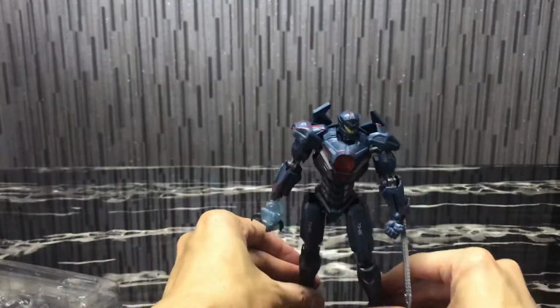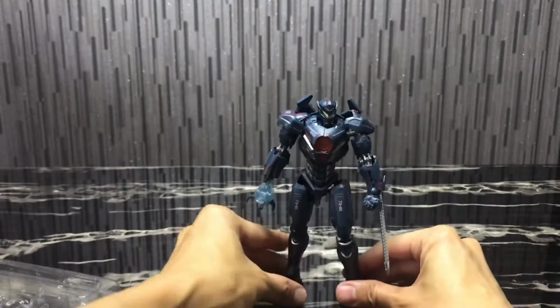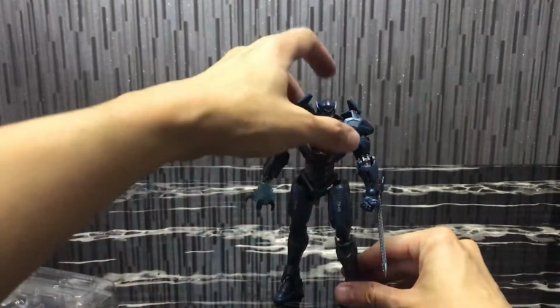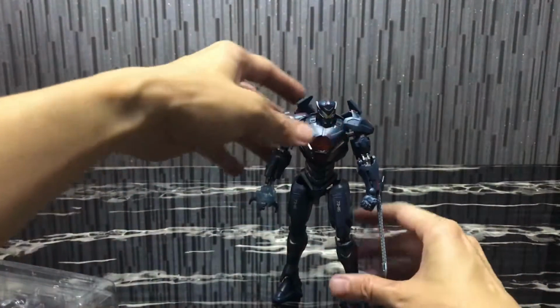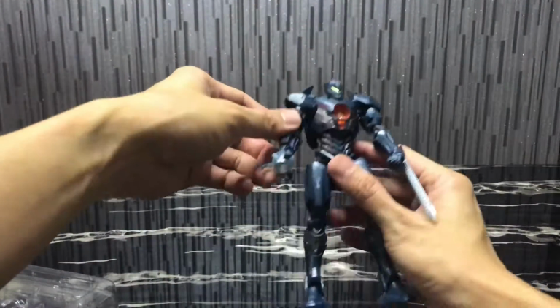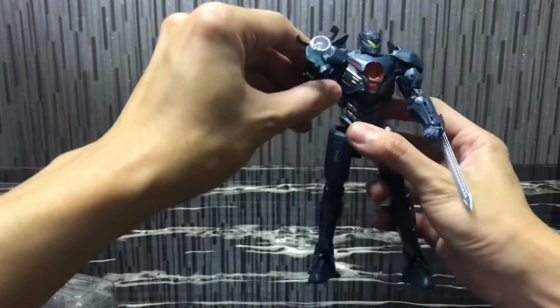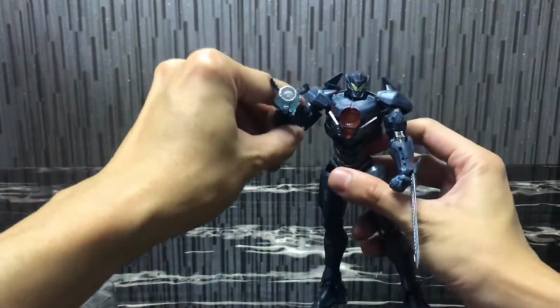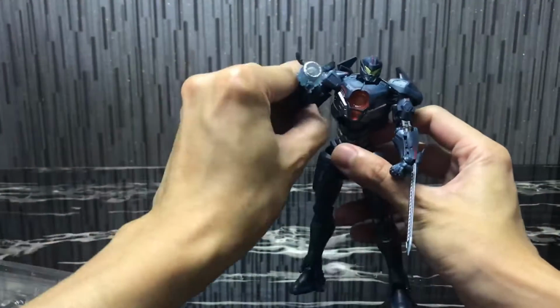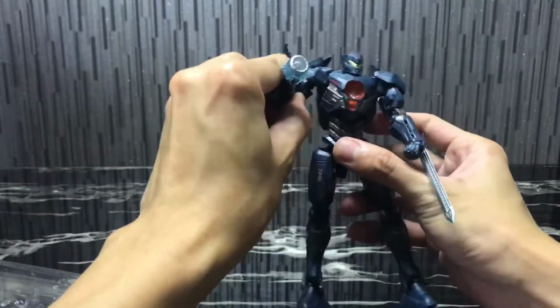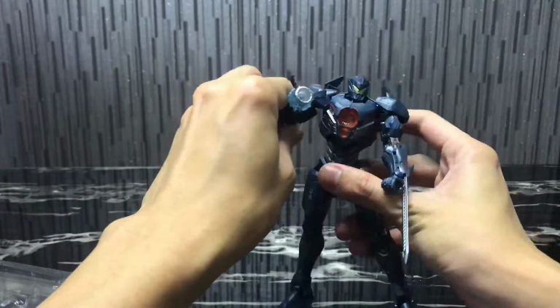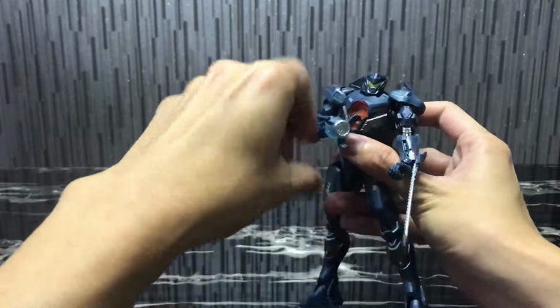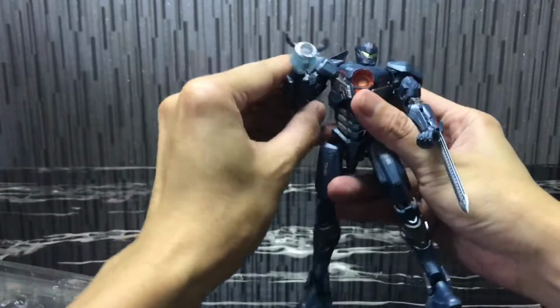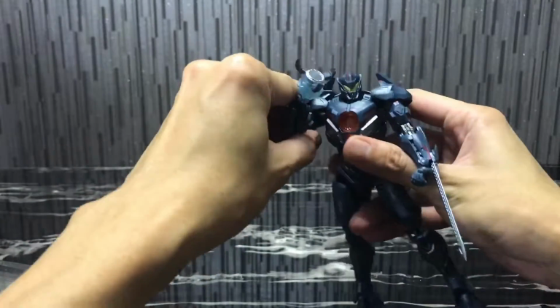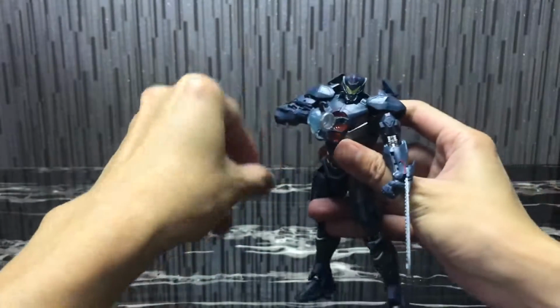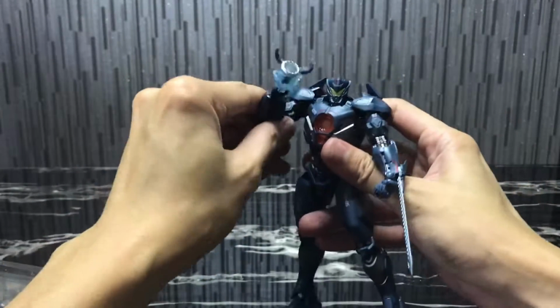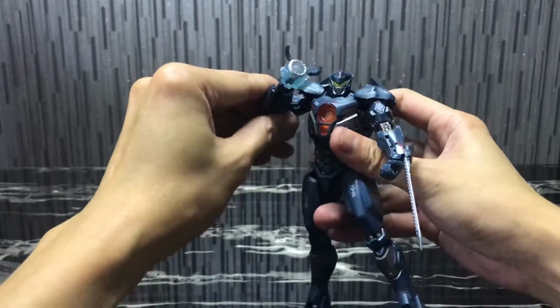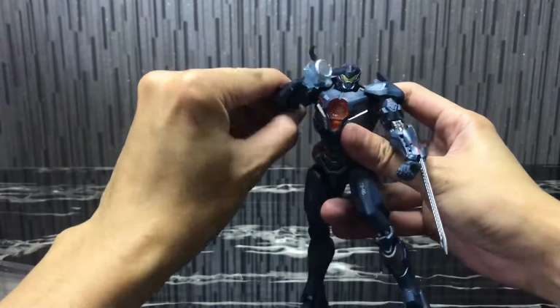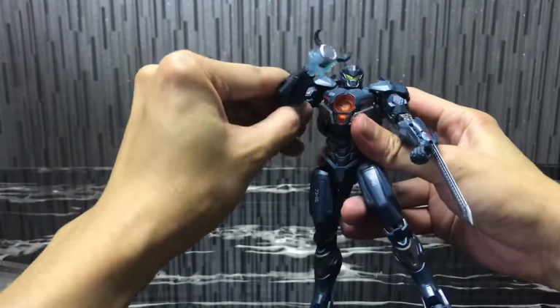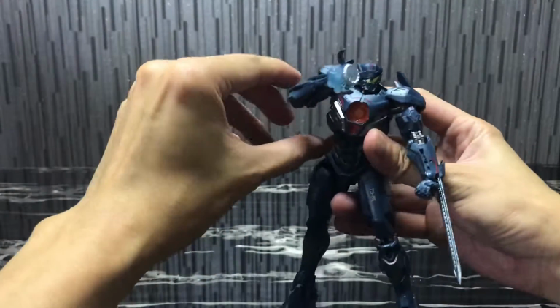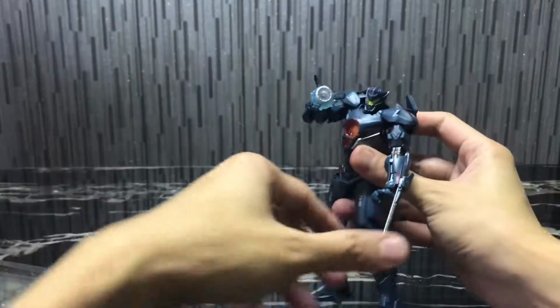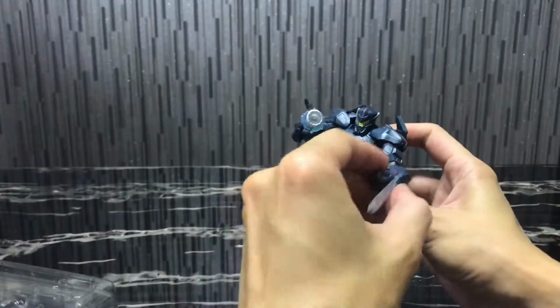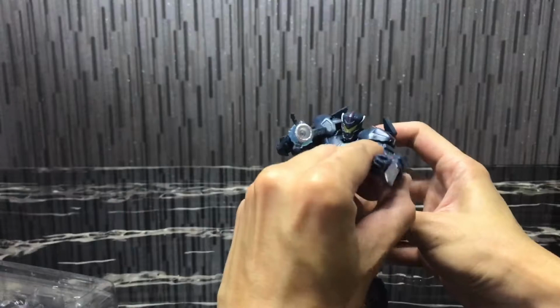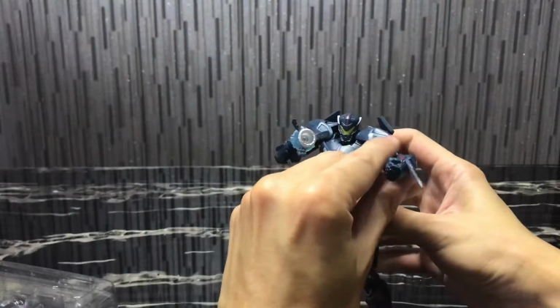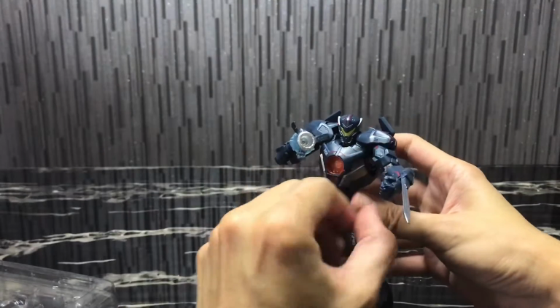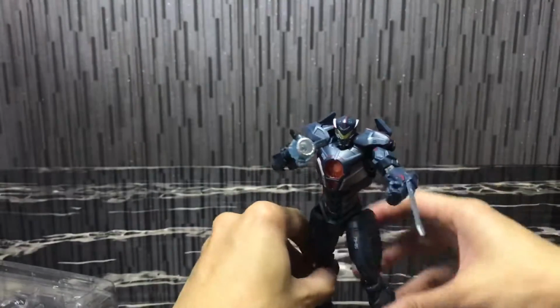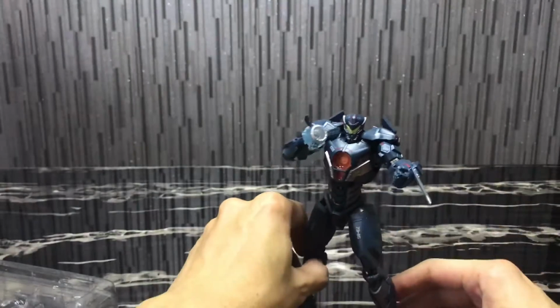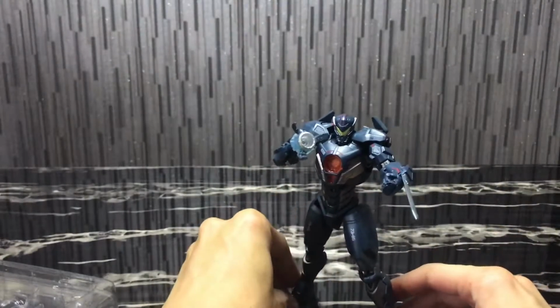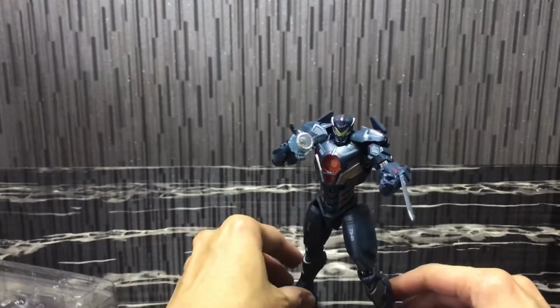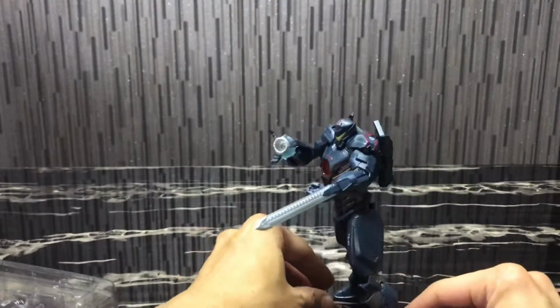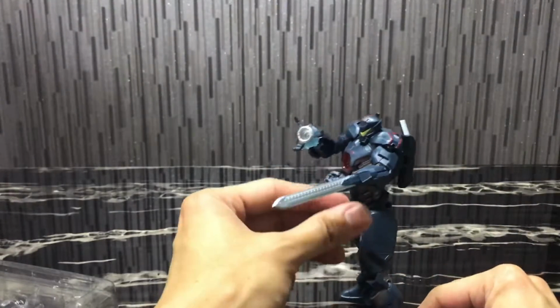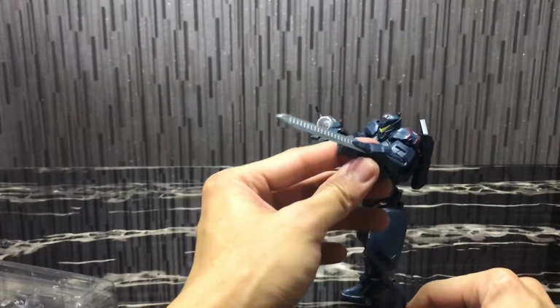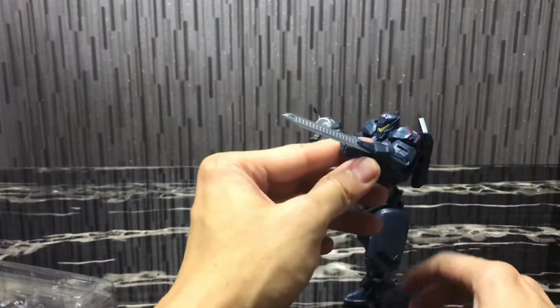There you have it — the accessories for Gypsy Avenger. On one hand I have the gravity sling. My arm joint has already loosened a little bit, so time to apply some nail polish on it. And then you see the chainsaw effect. Cool.